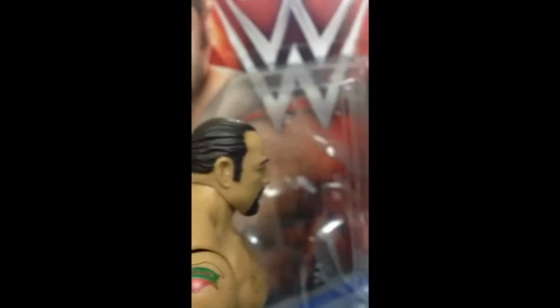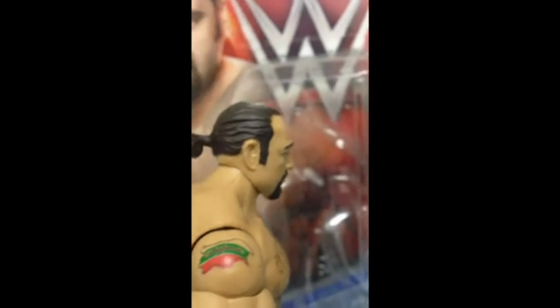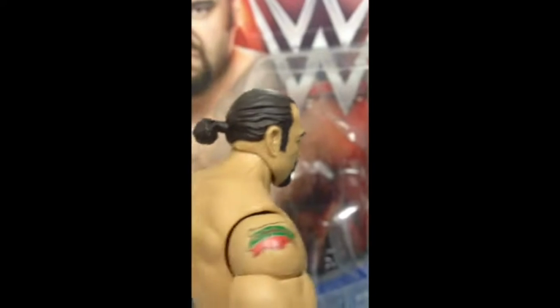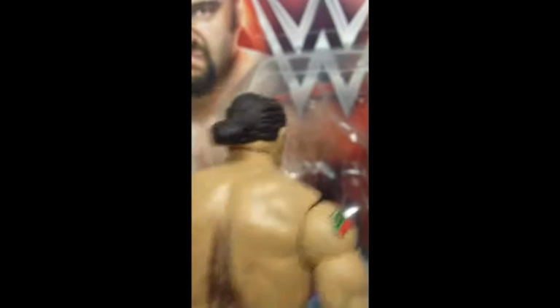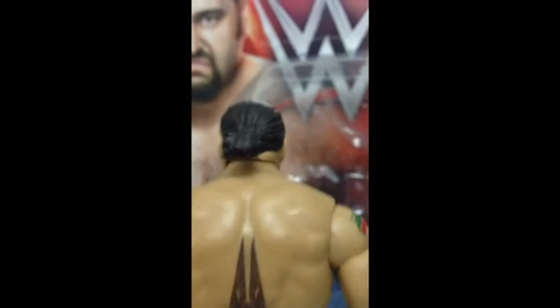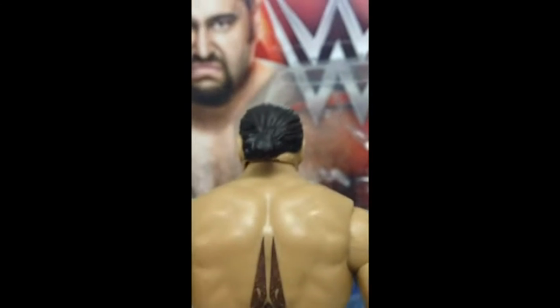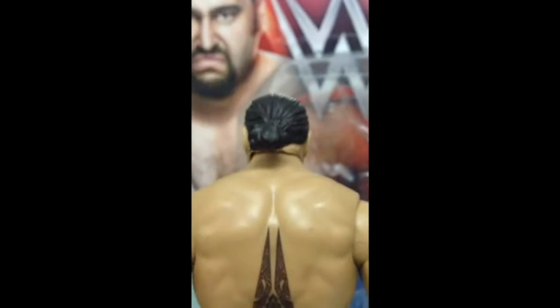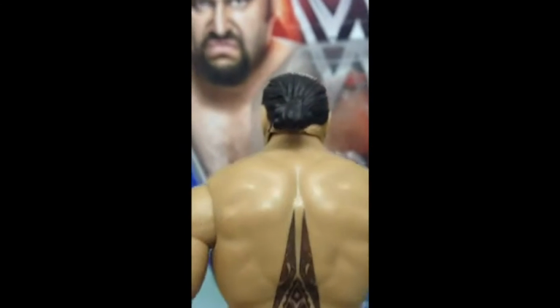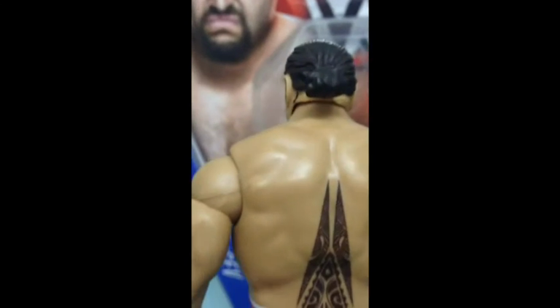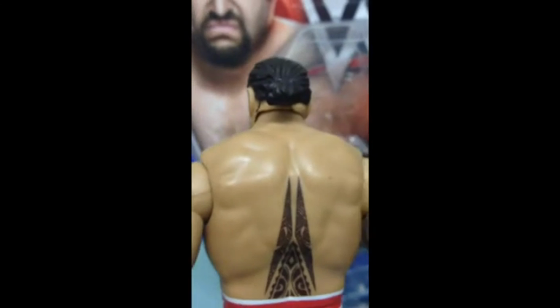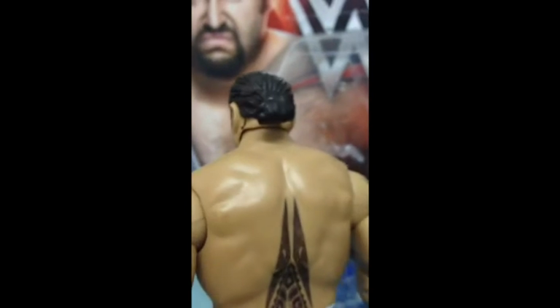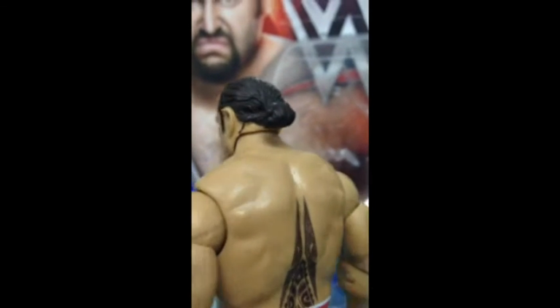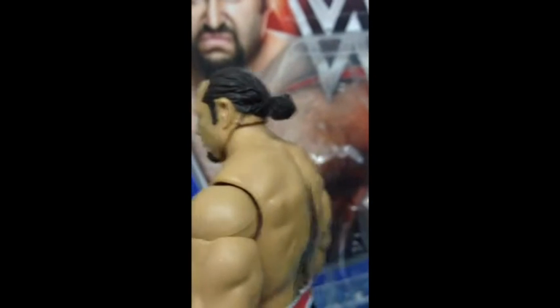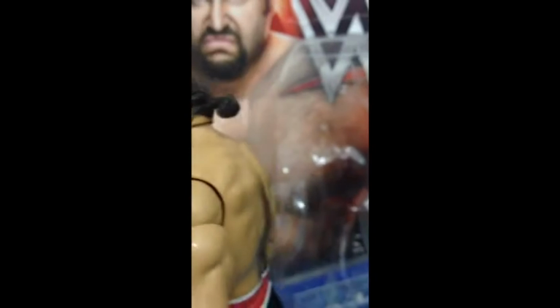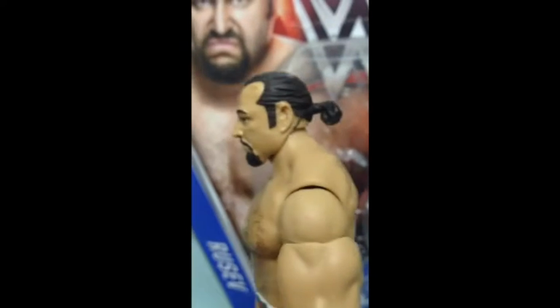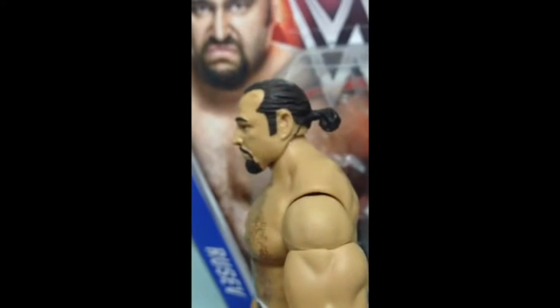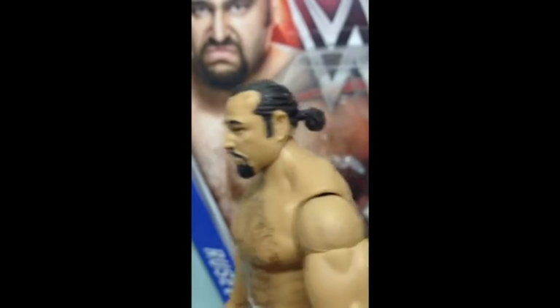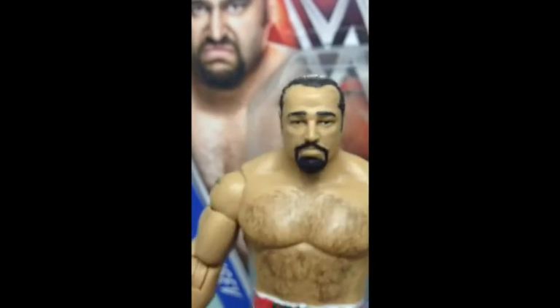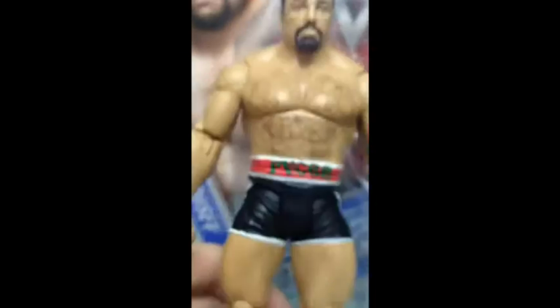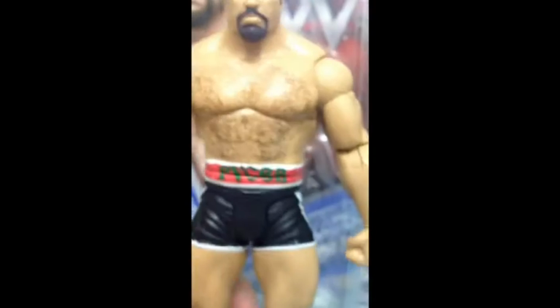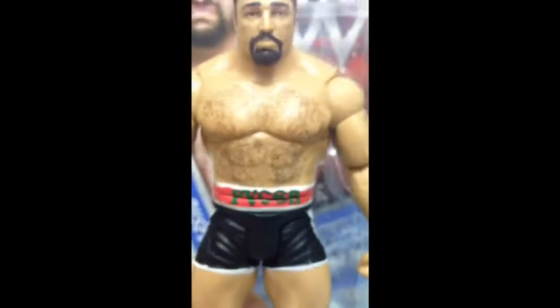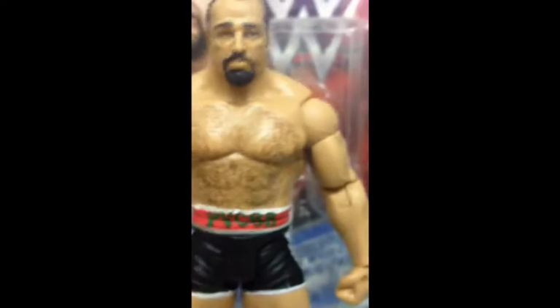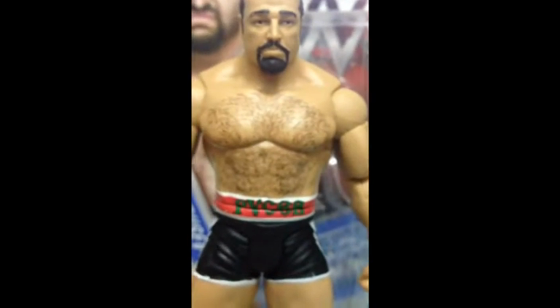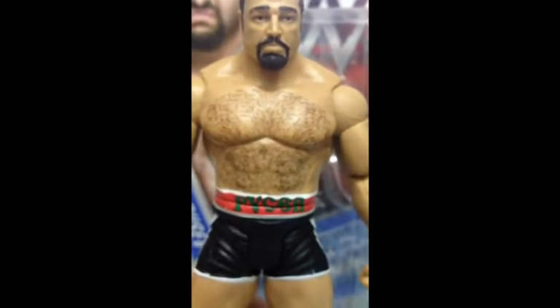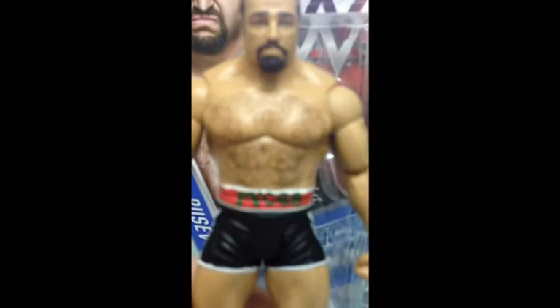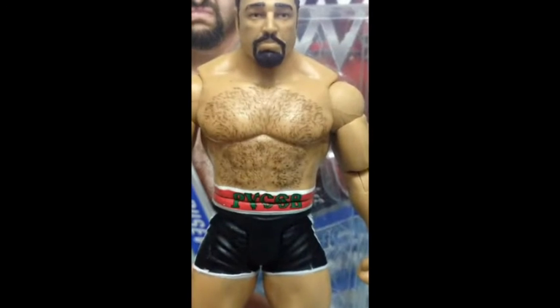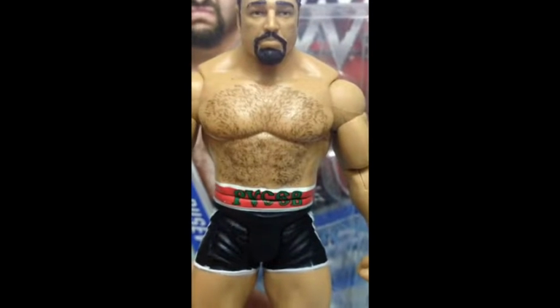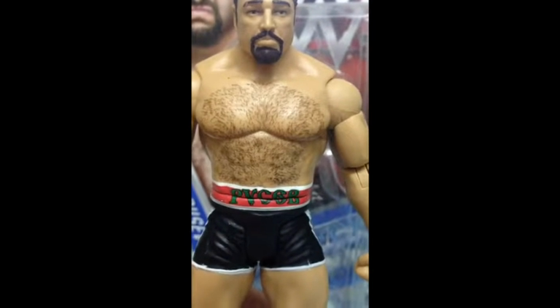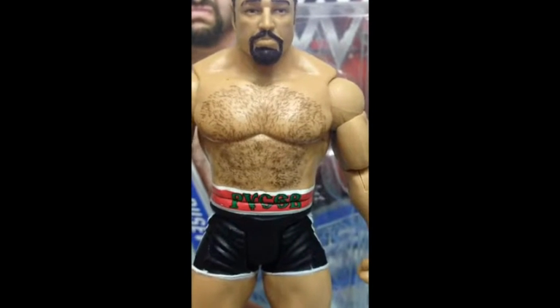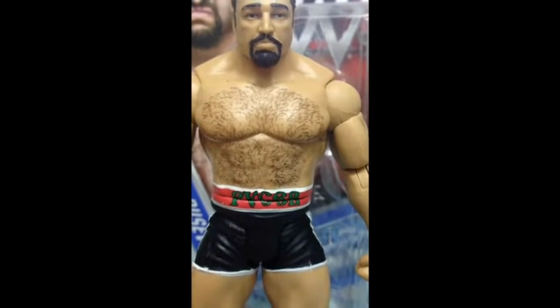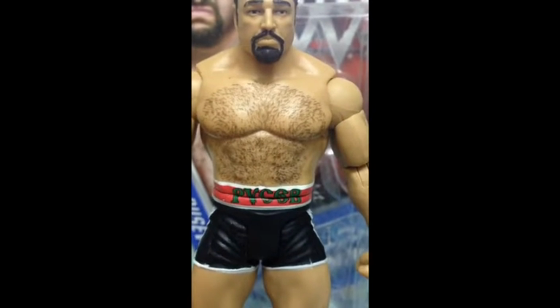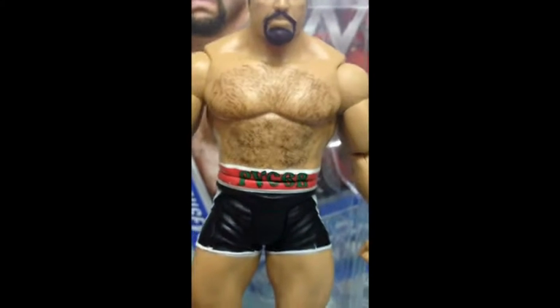Oh excuse me — Ruseb, you made me sneeze! Damn boy. At the back, his paint tail. And there's his chest hair. Pretty good paint work on it actually.